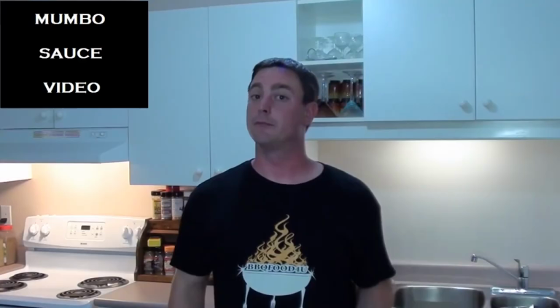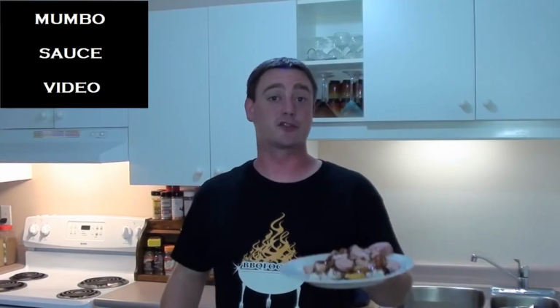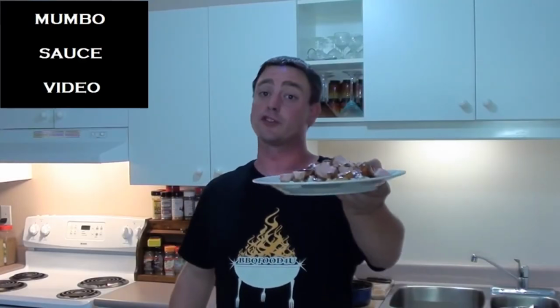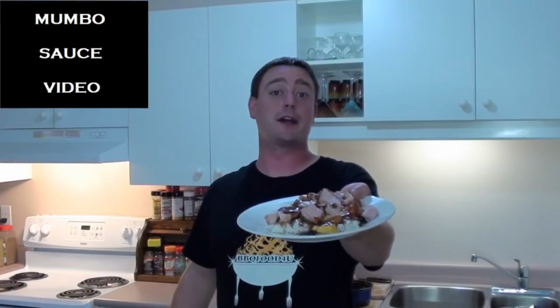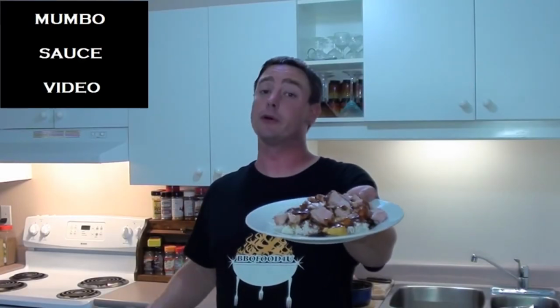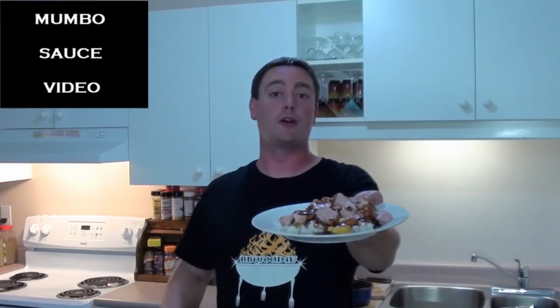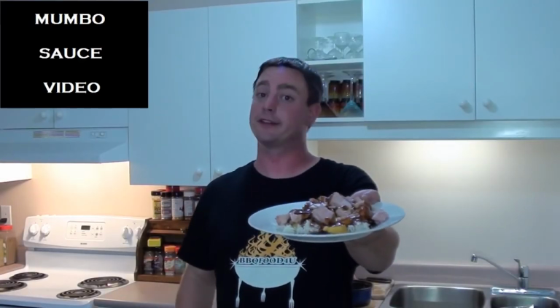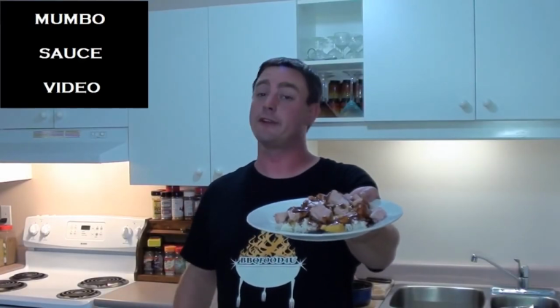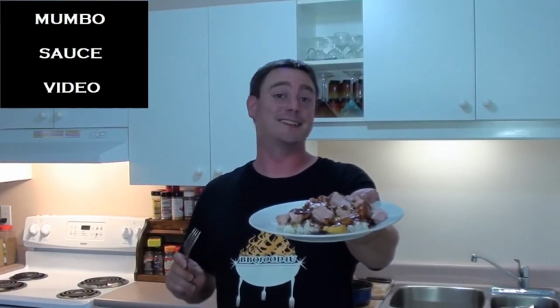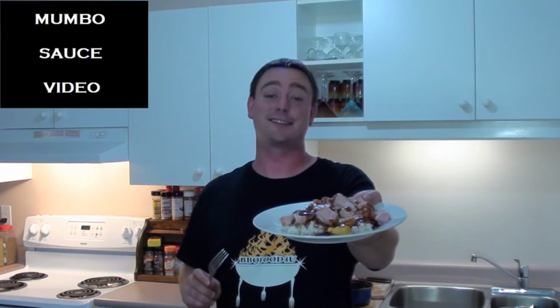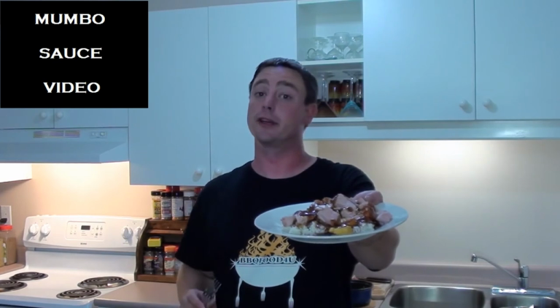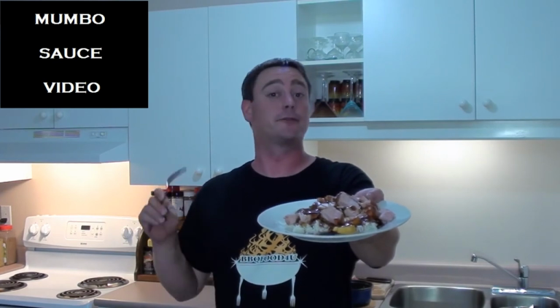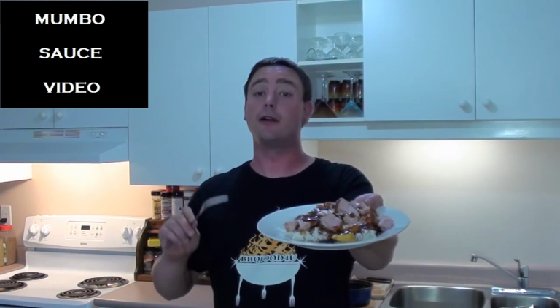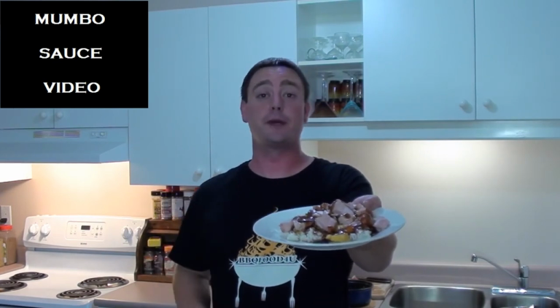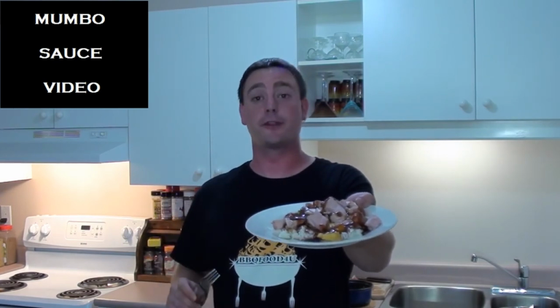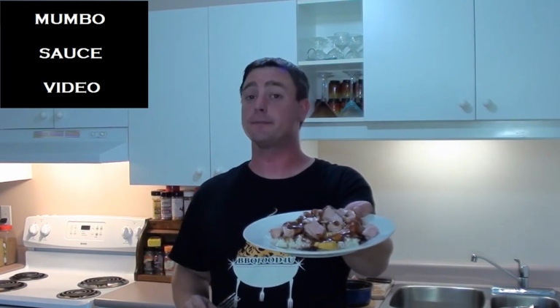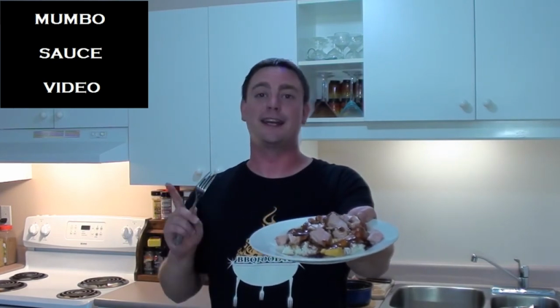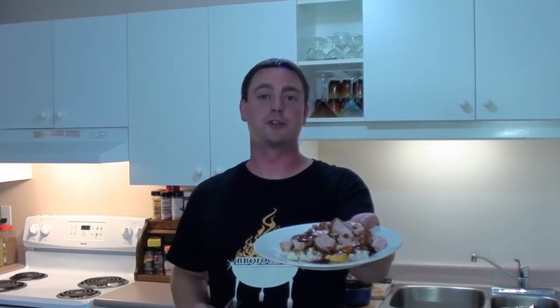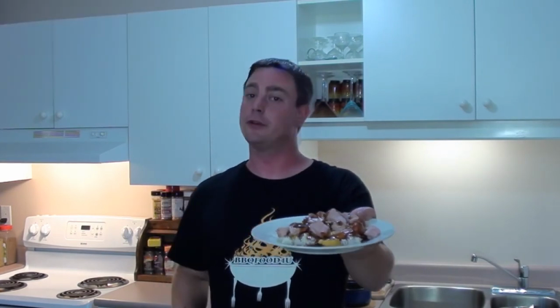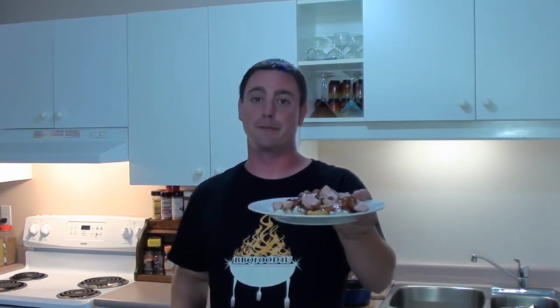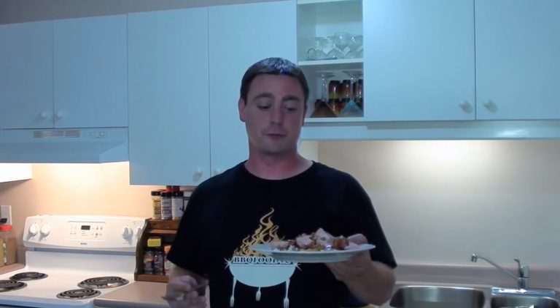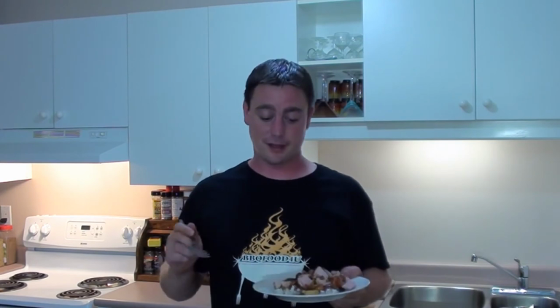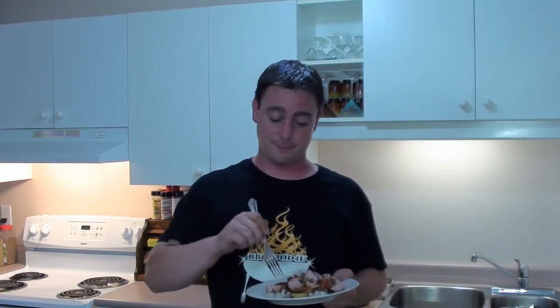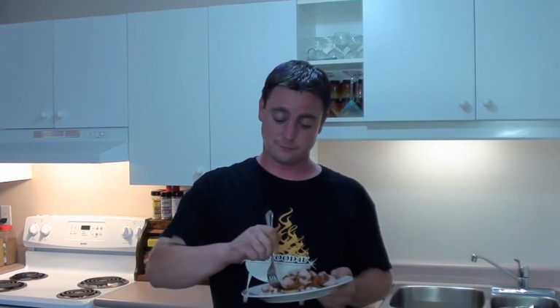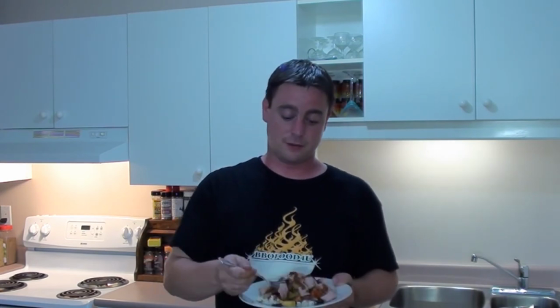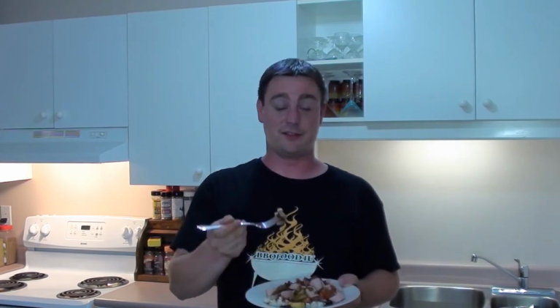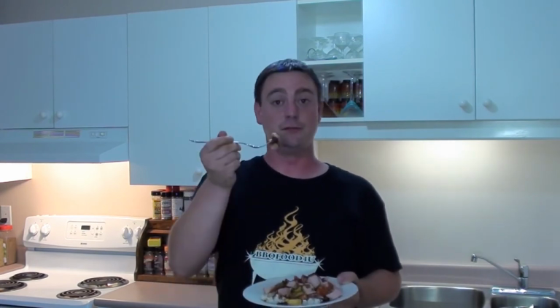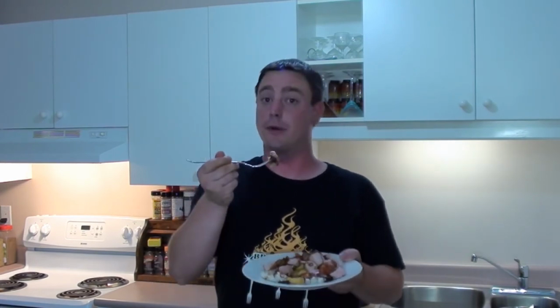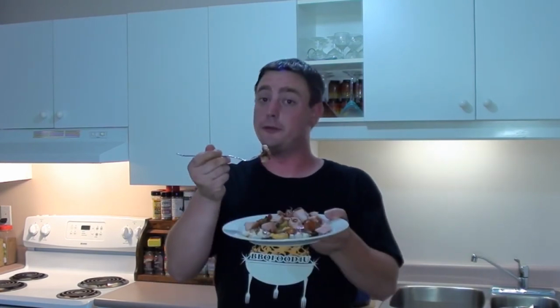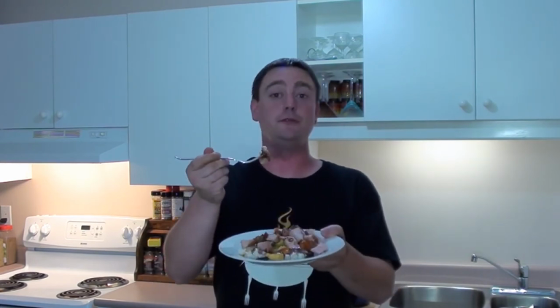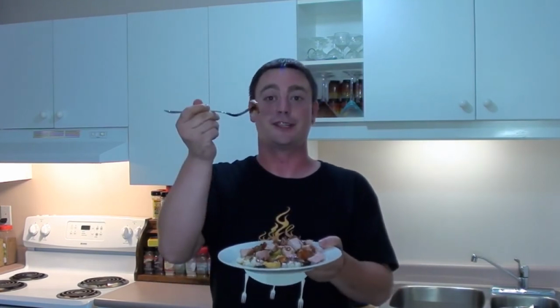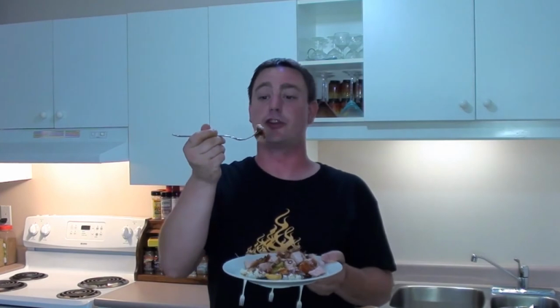Meathead's grilled sweet and sour pork, all ready to serve — and it's tasting great! To find all the information for this recipe and so much more, go to amazingribs.com. It's easy to do barbecue food for you — give it a try.